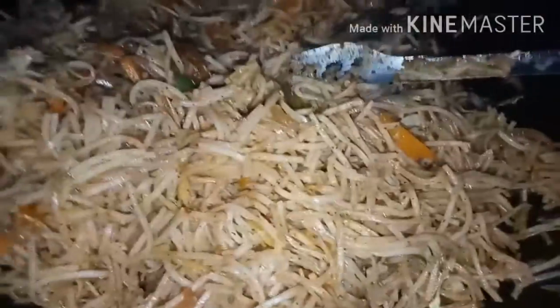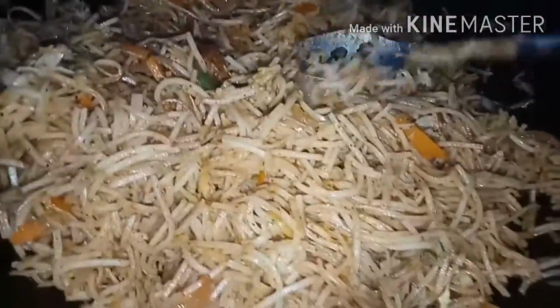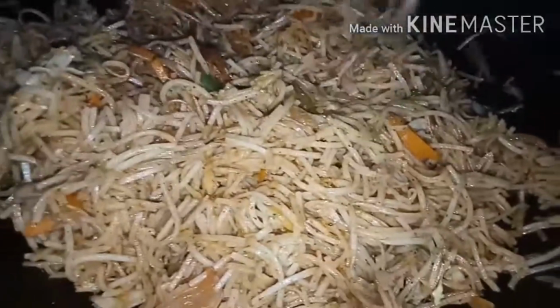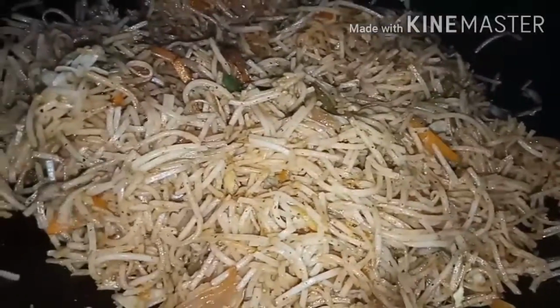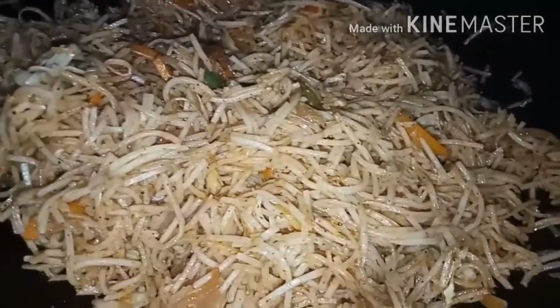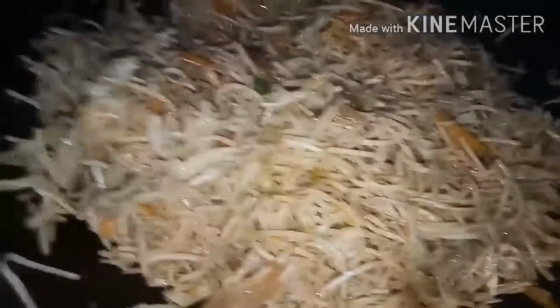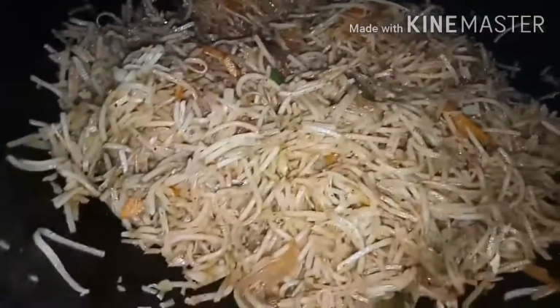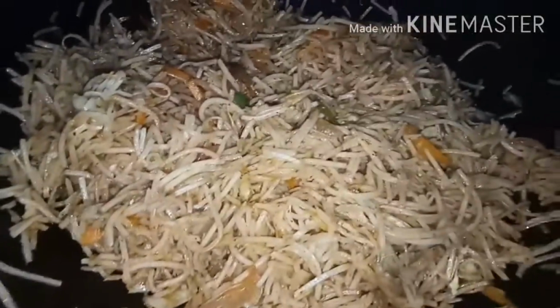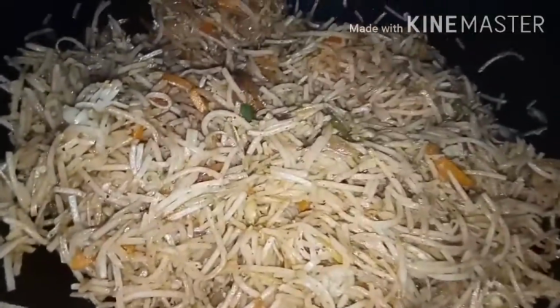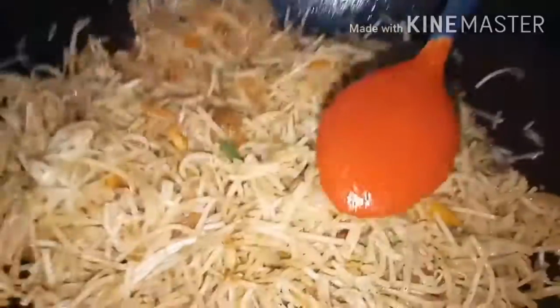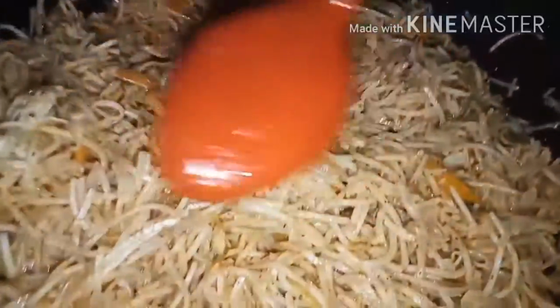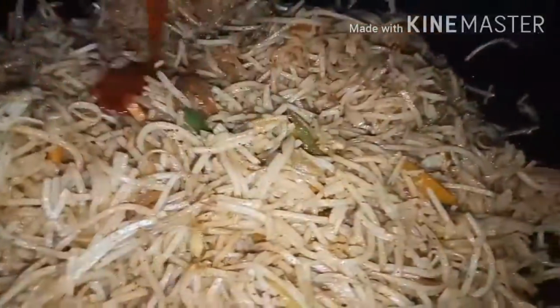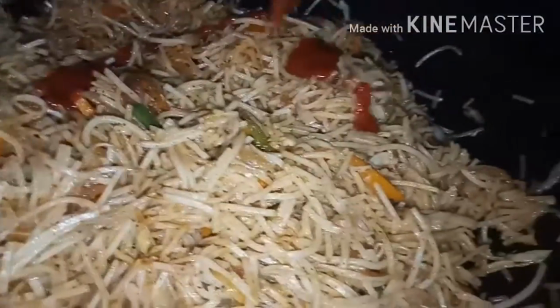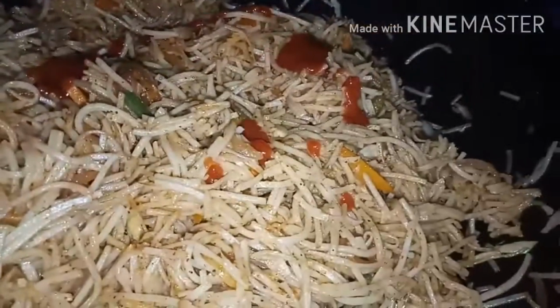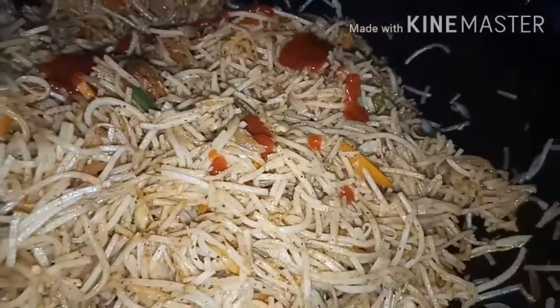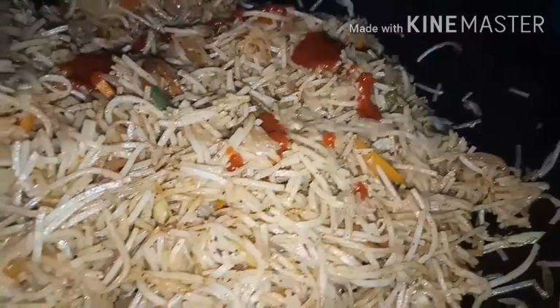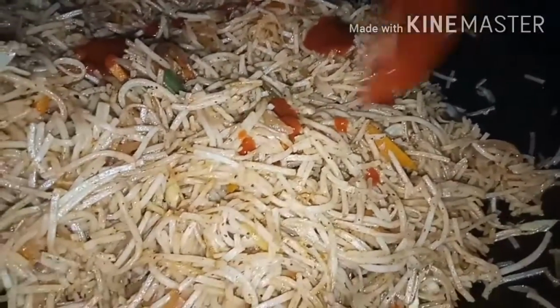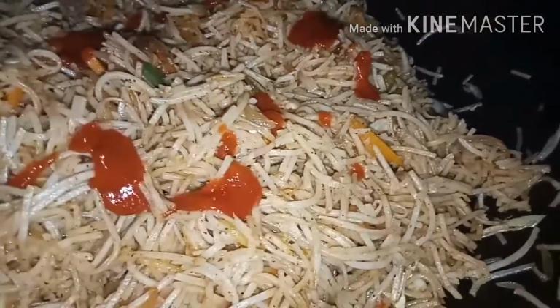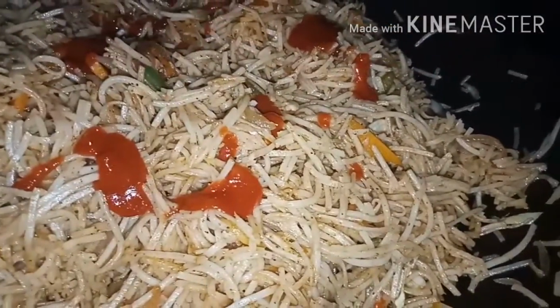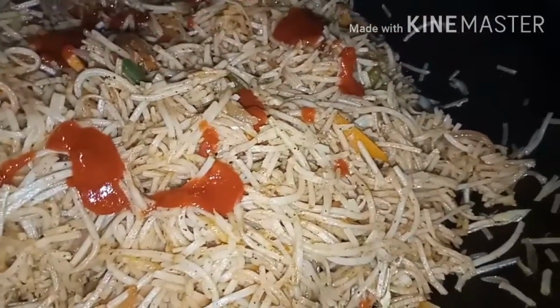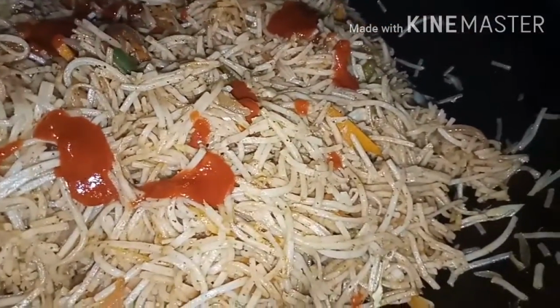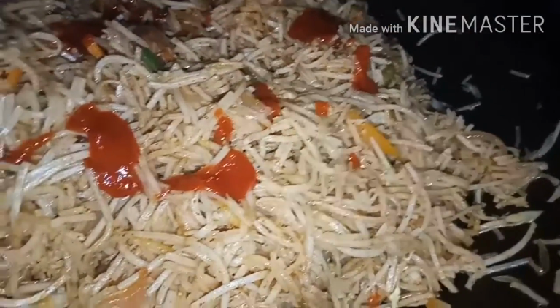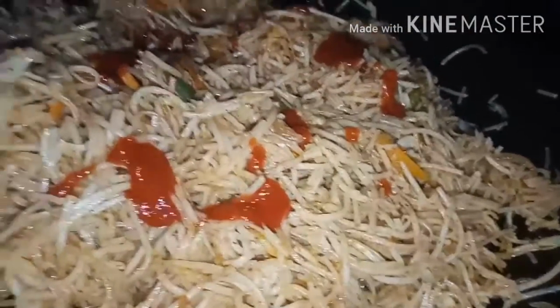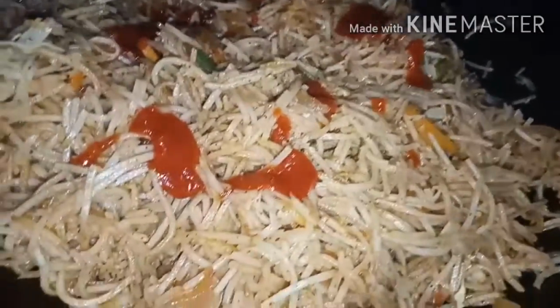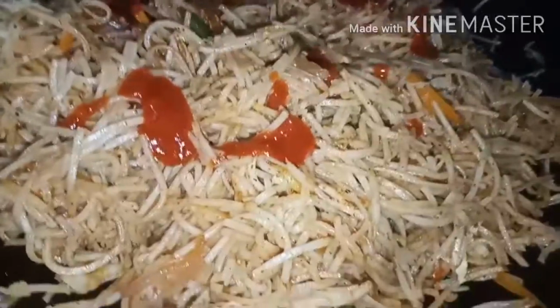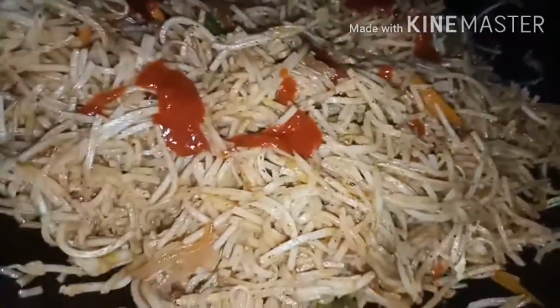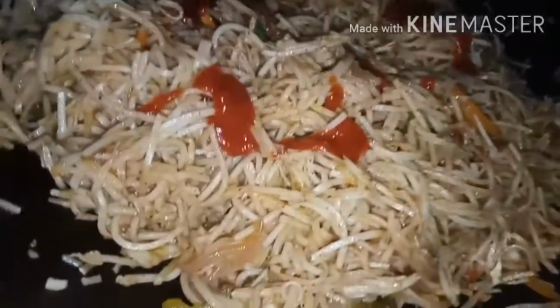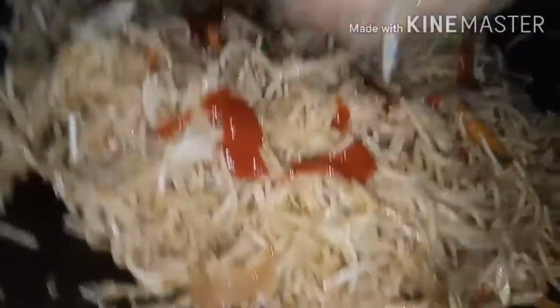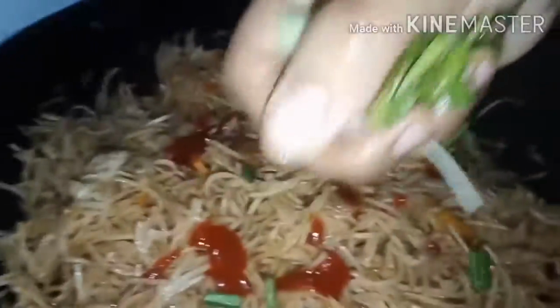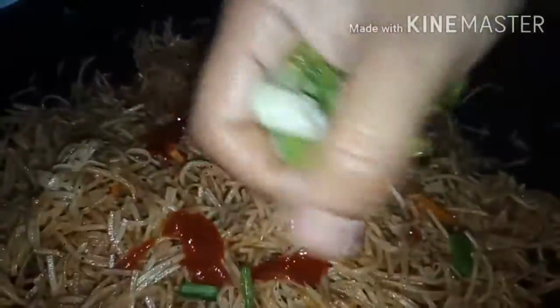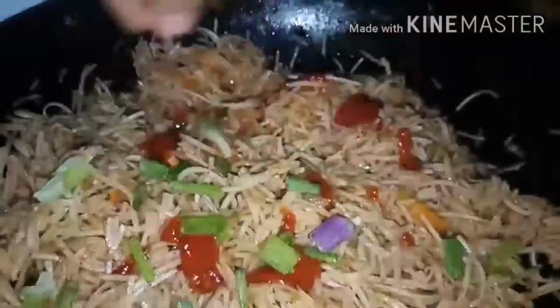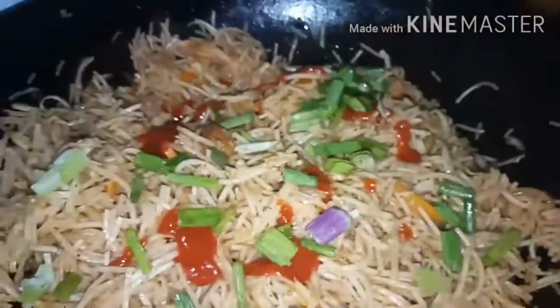Add 2 tablespoons of tomato sauce. Add 1 finger worth of spring onion.